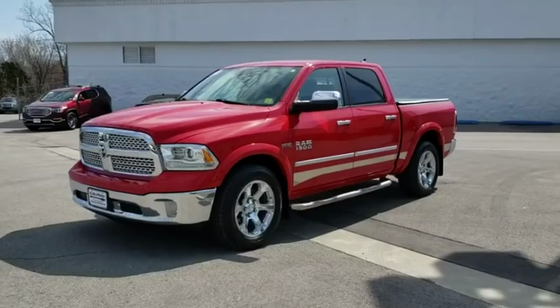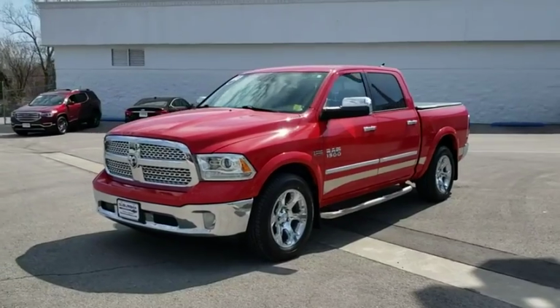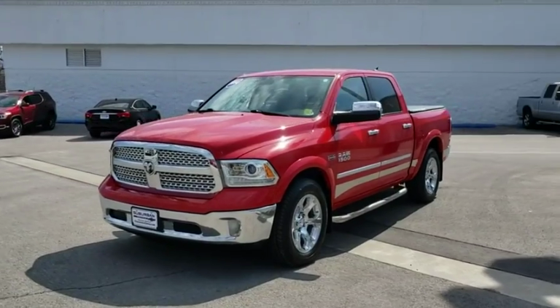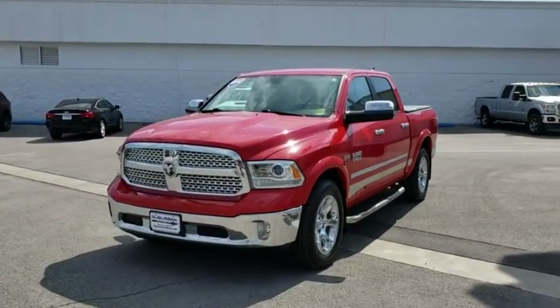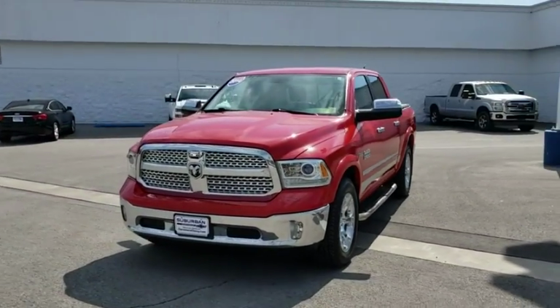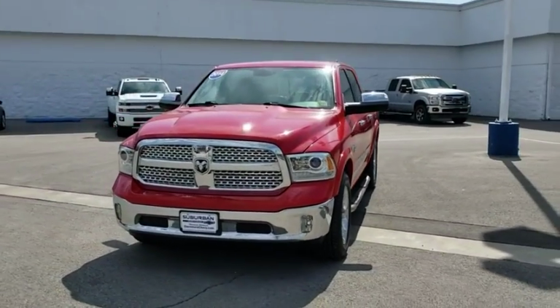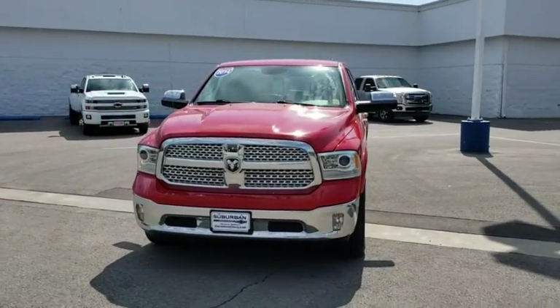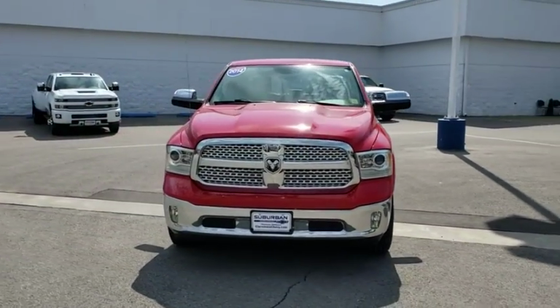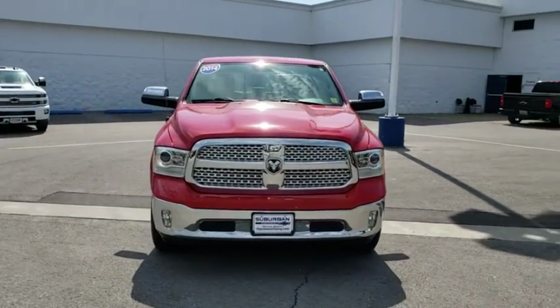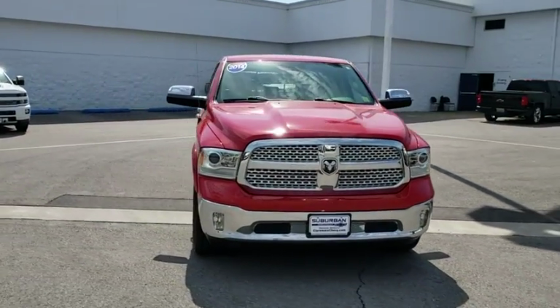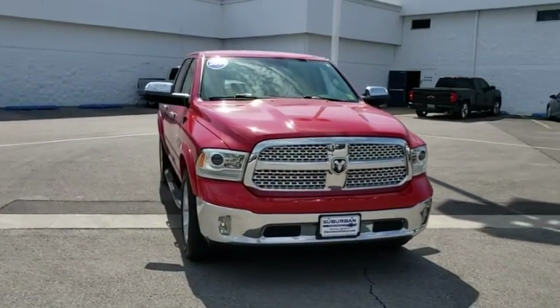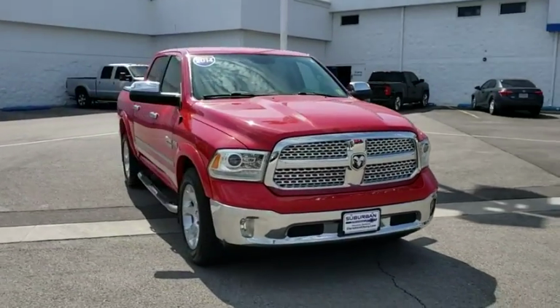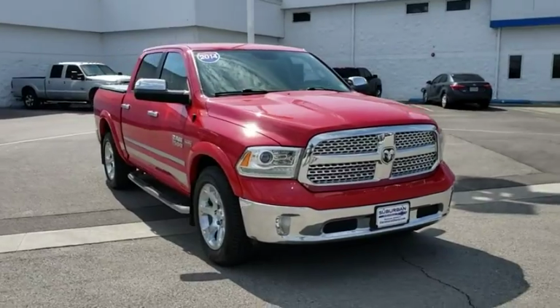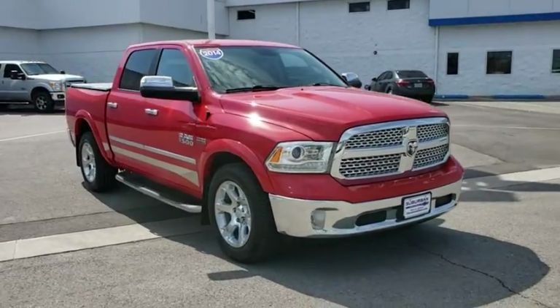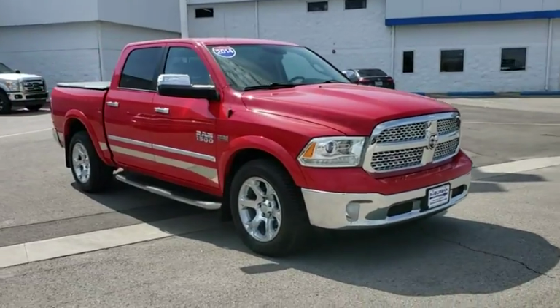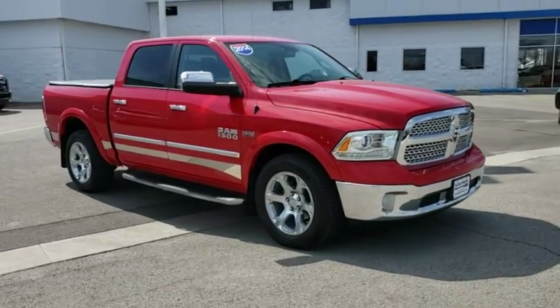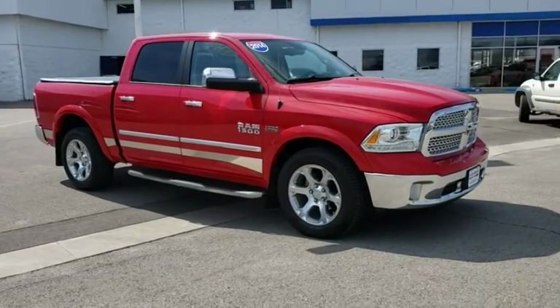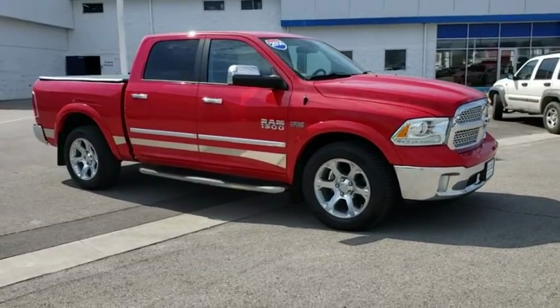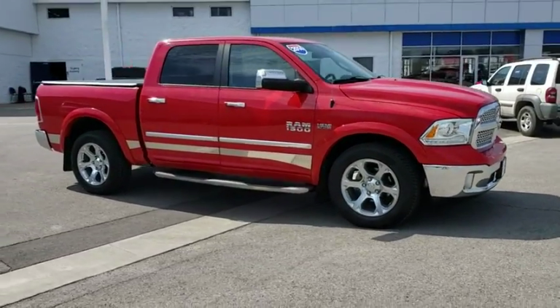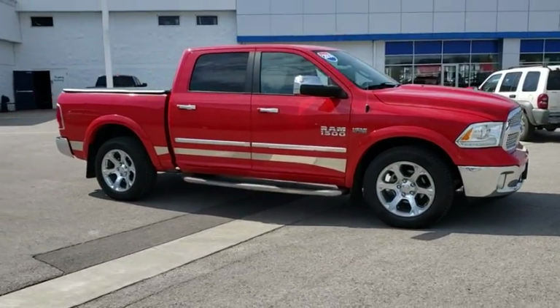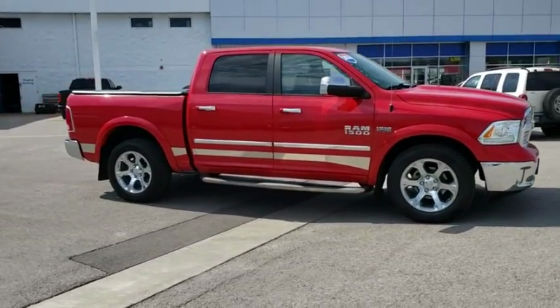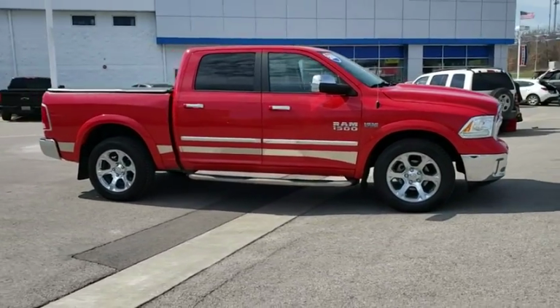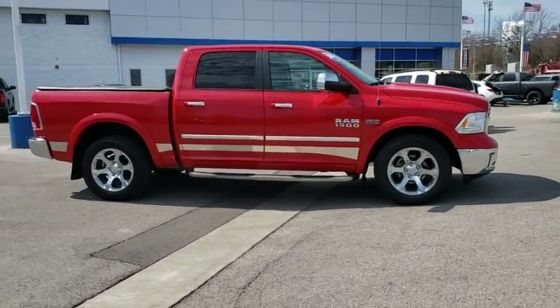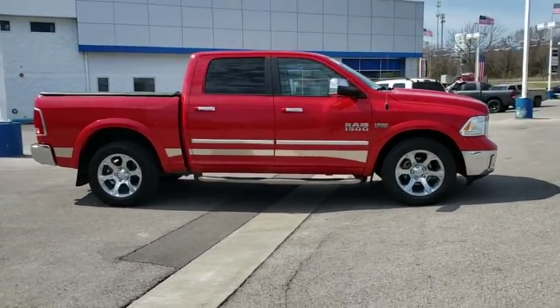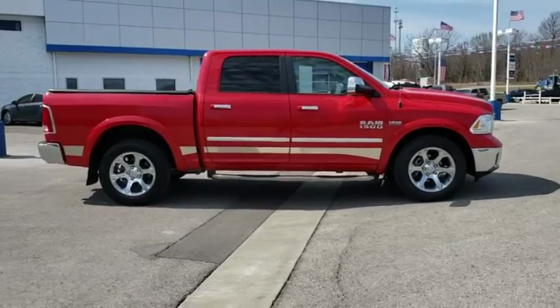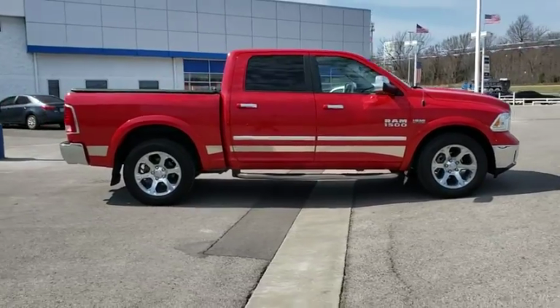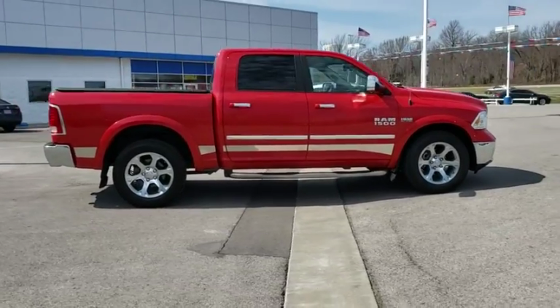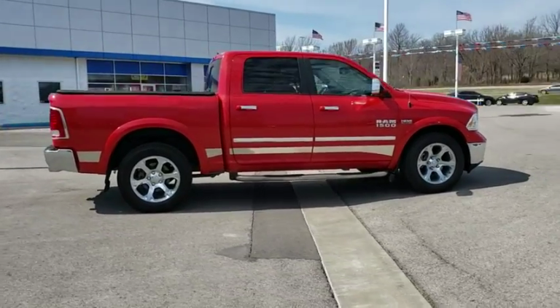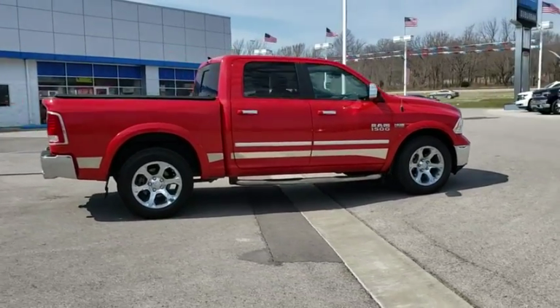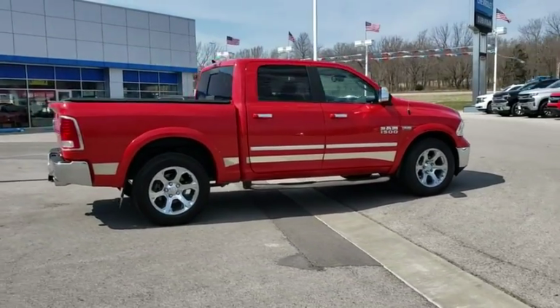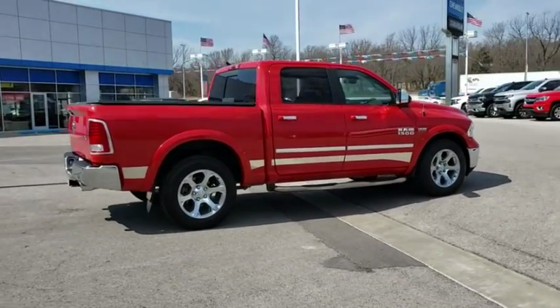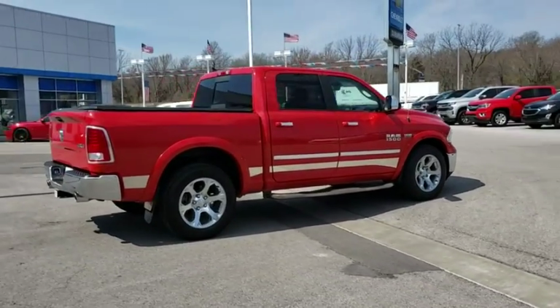The 2014 Ram 1500 went against the Chevrolet Silverado, Ford F-150, and Toyota Tundra, which are all excellent trucks in their own right. The Ram took home the prize for its well-rounded strengths.